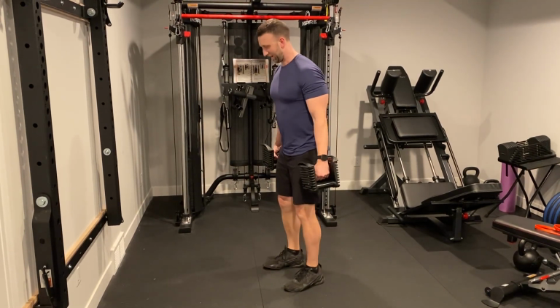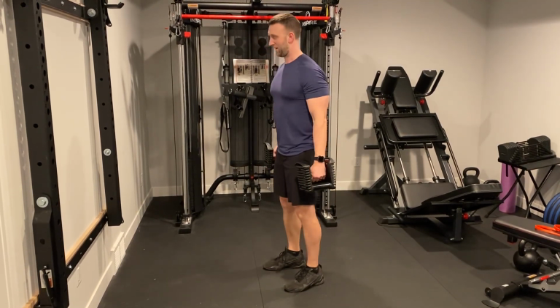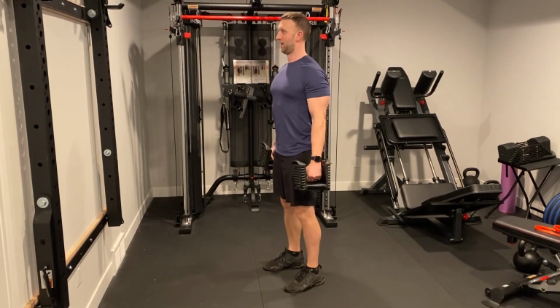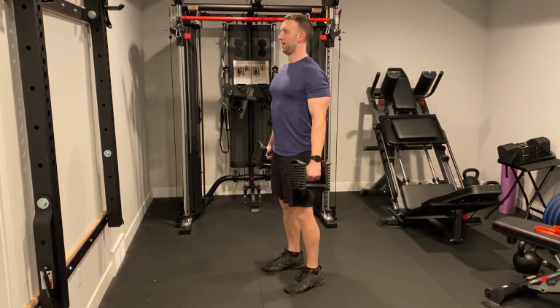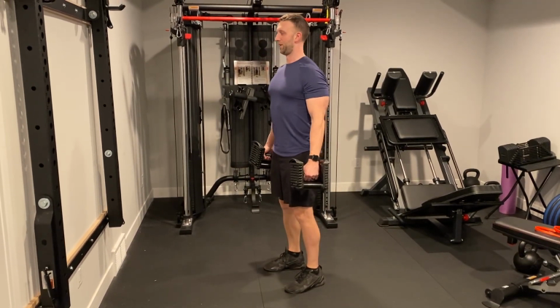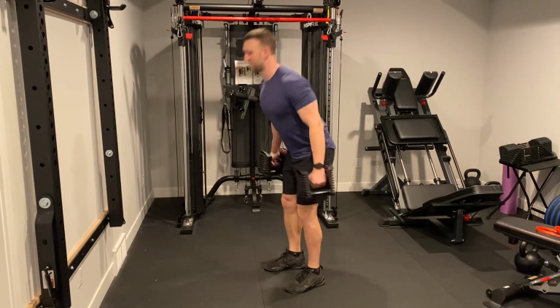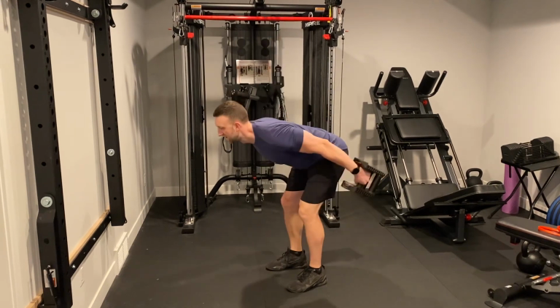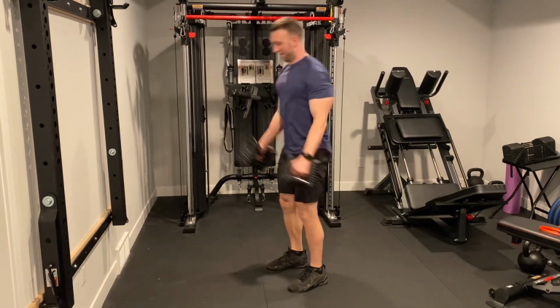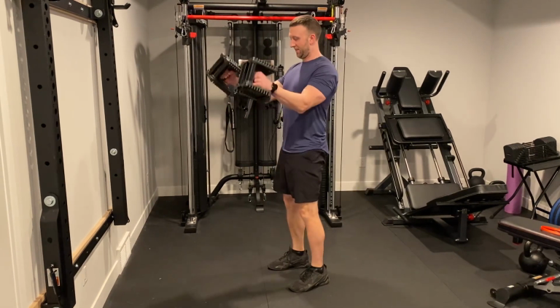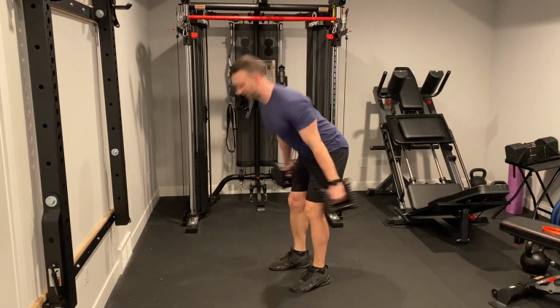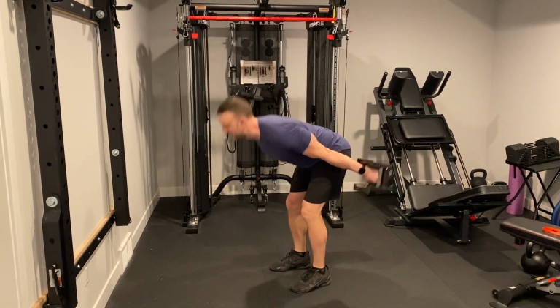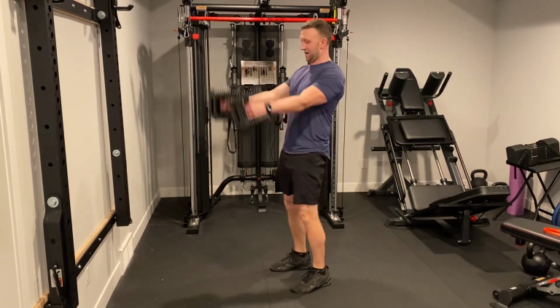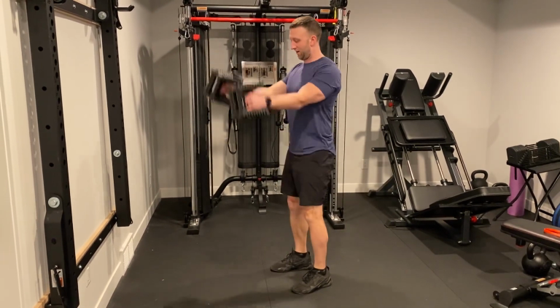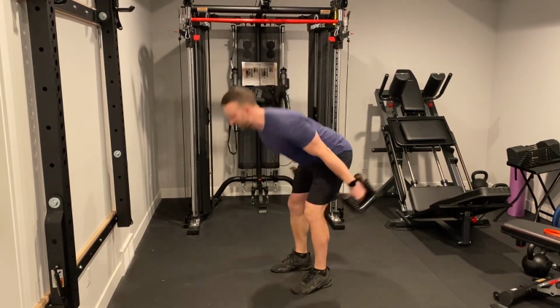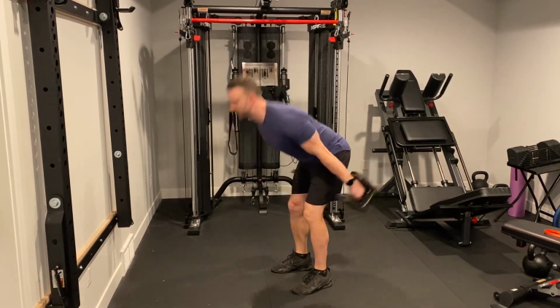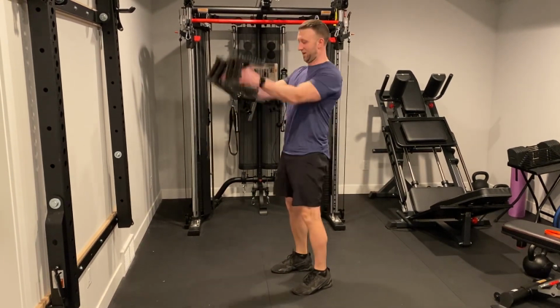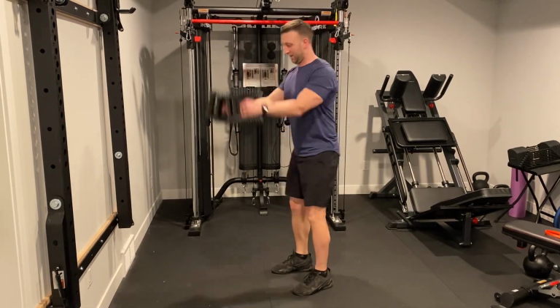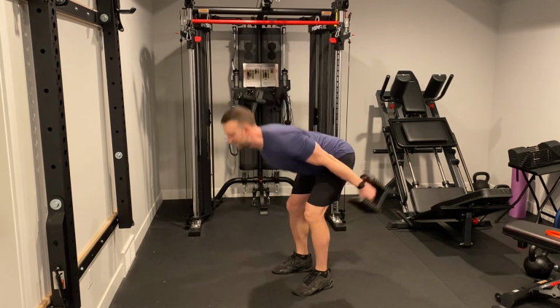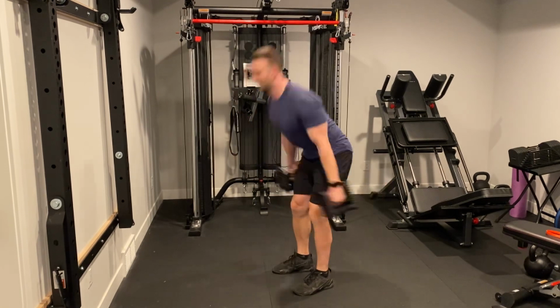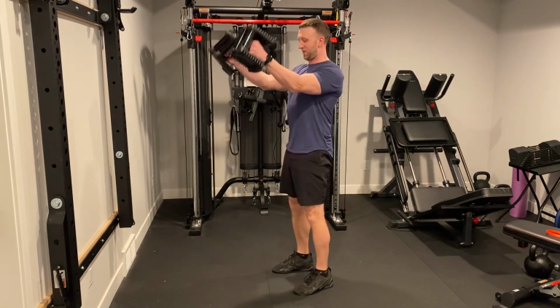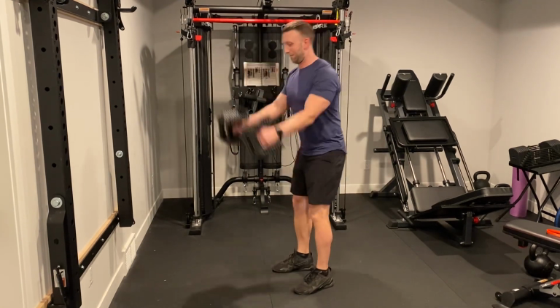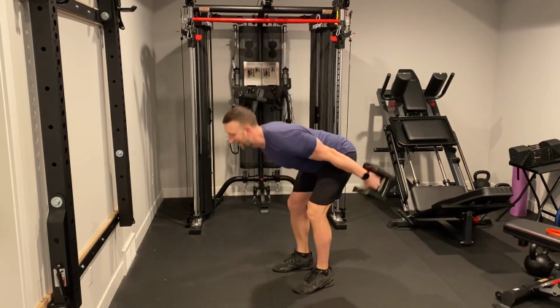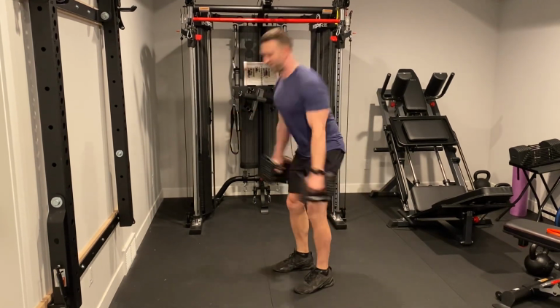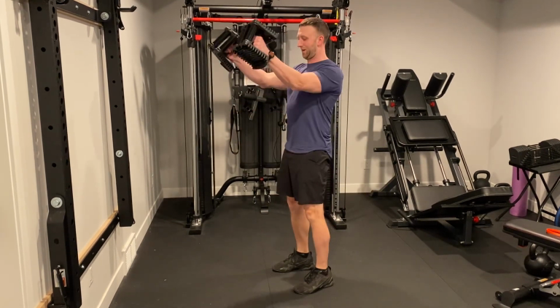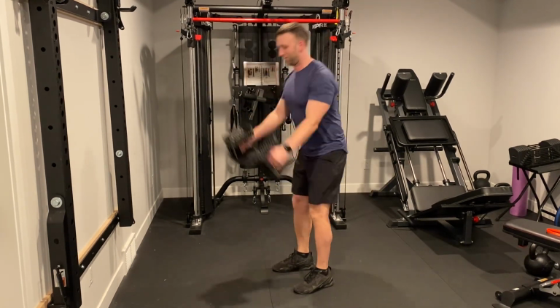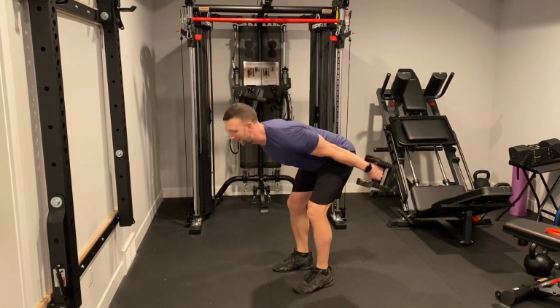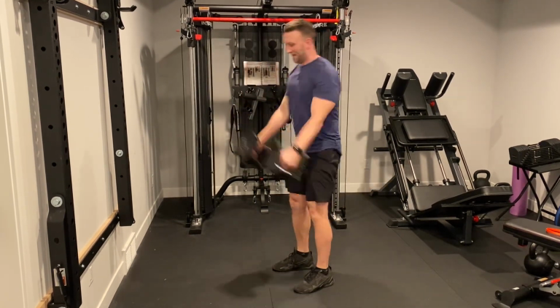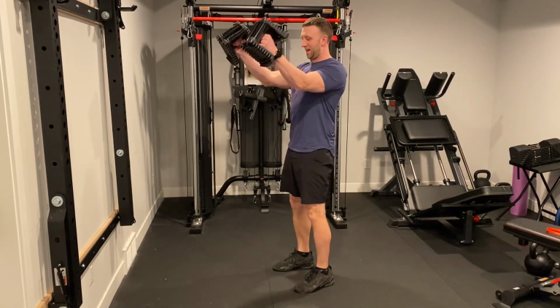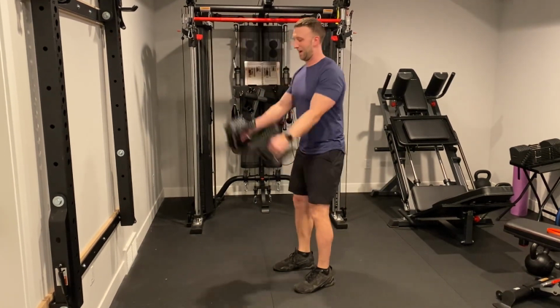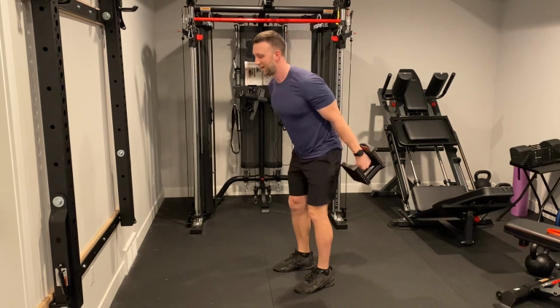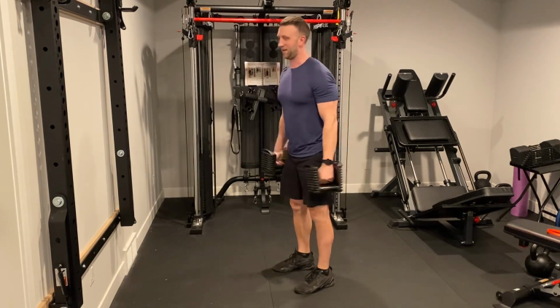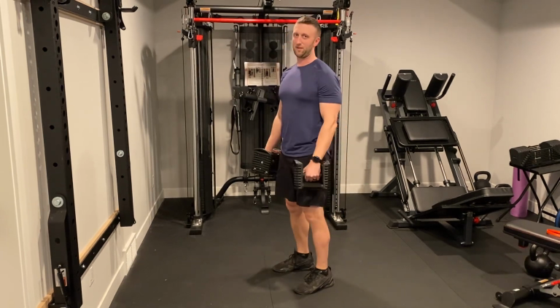From here, do a hinge, and then swing. Your arms are loose, keep your chest up, and you're snapping your hips forward at the top, extending your hips.